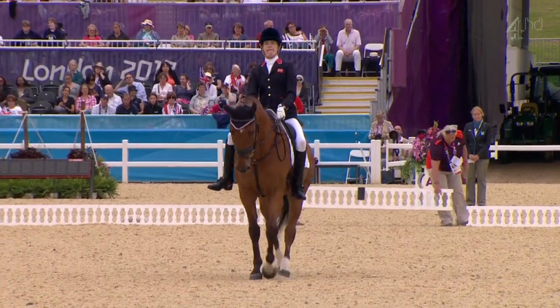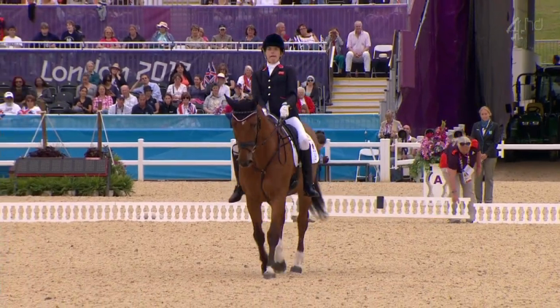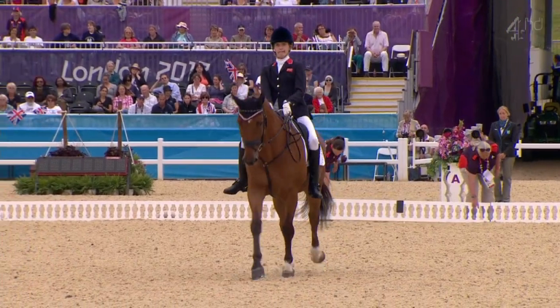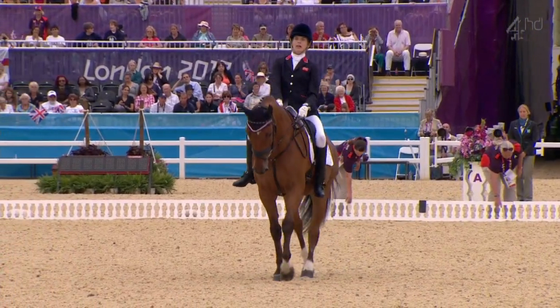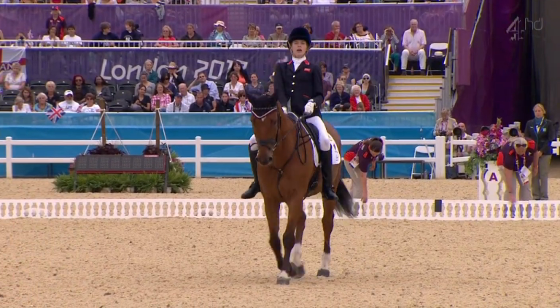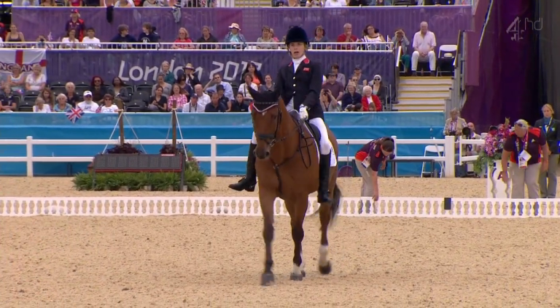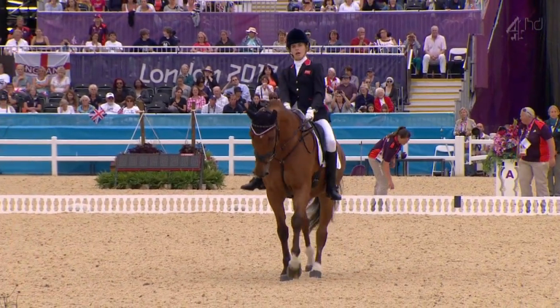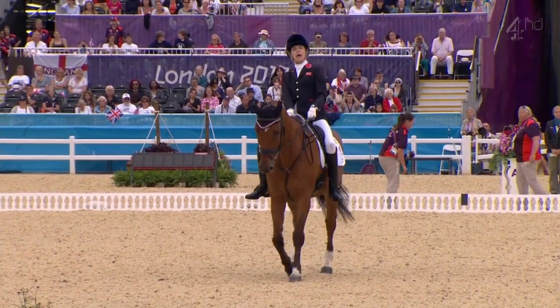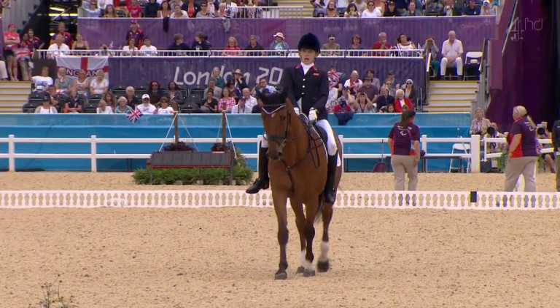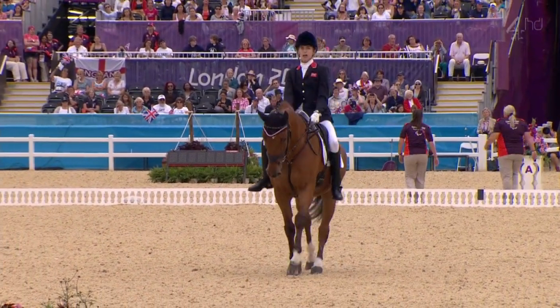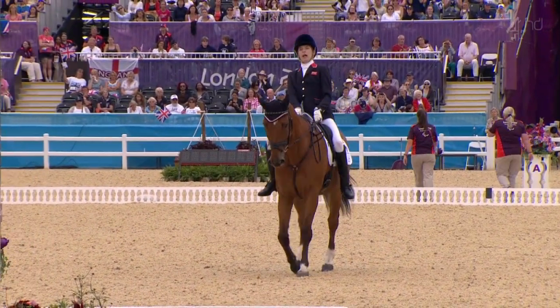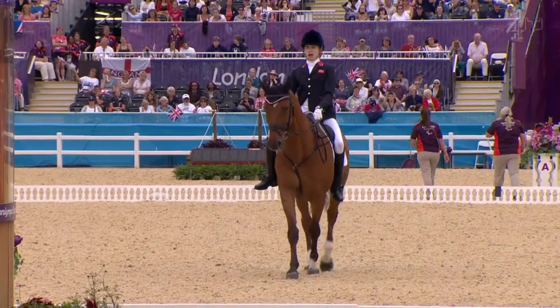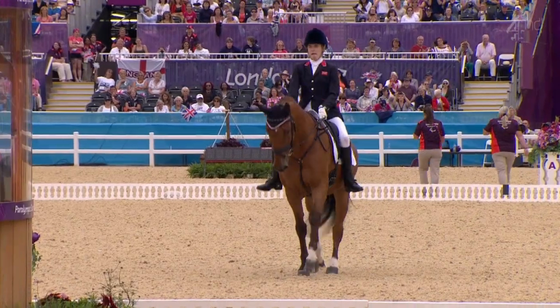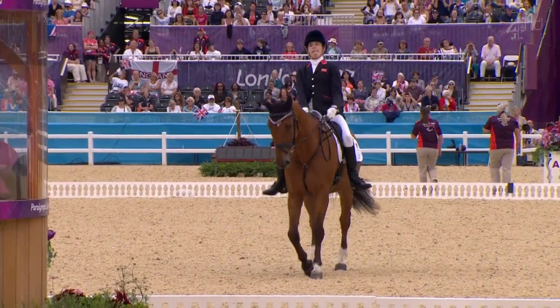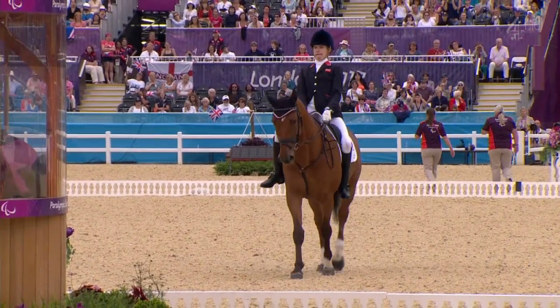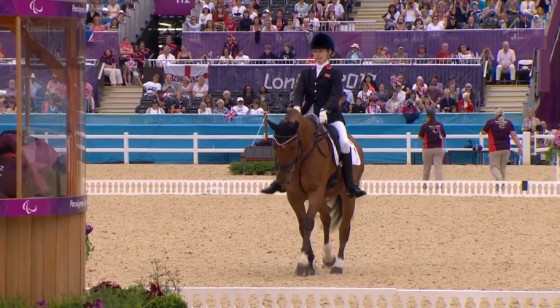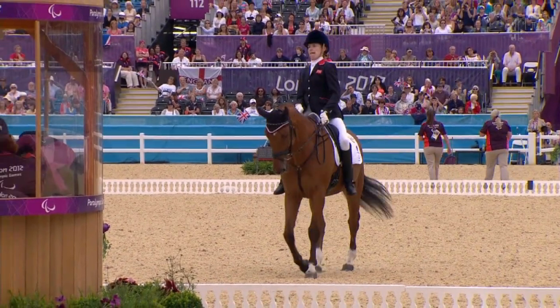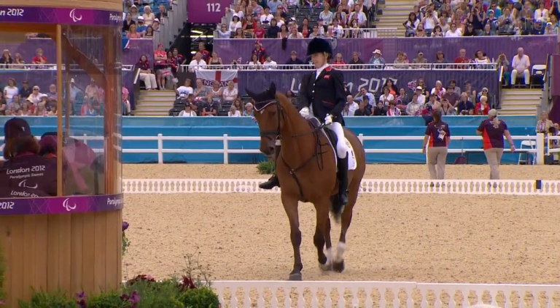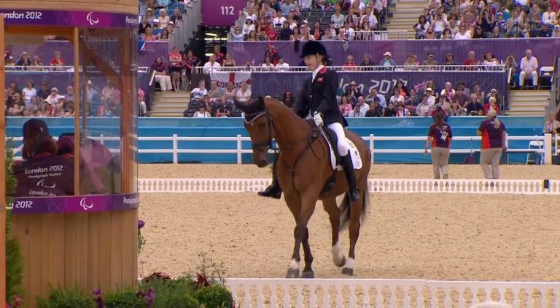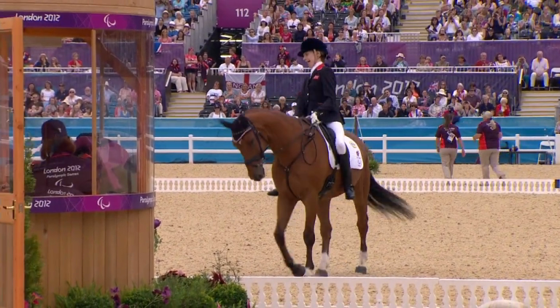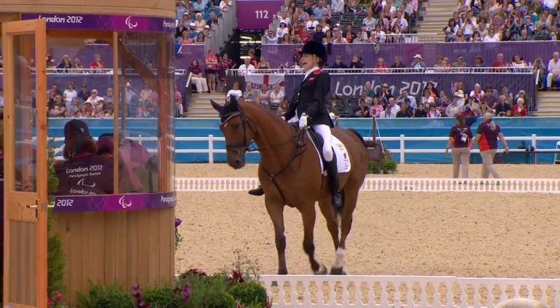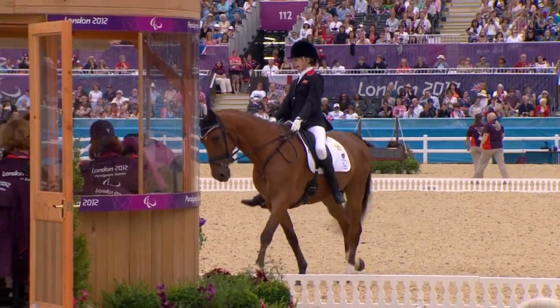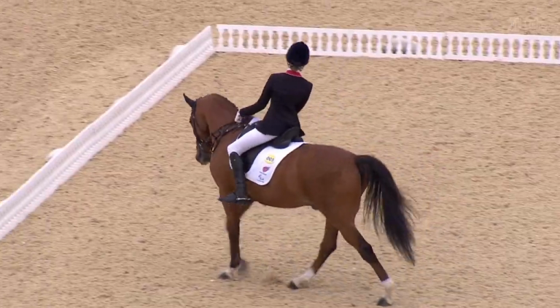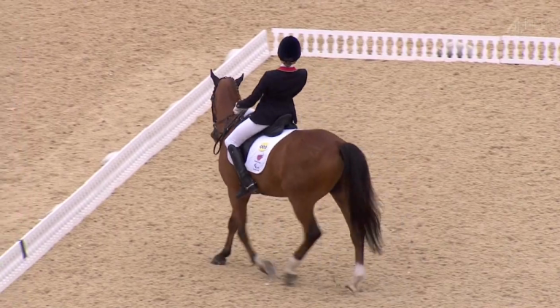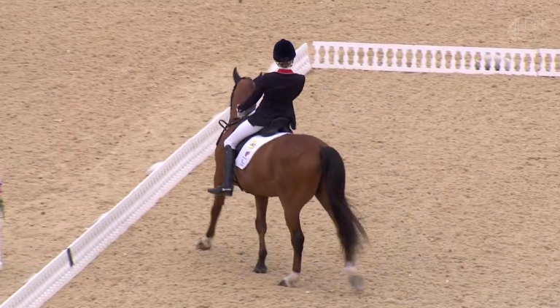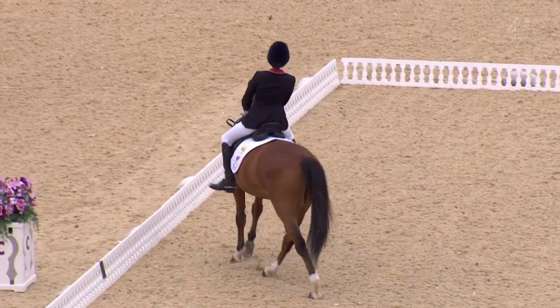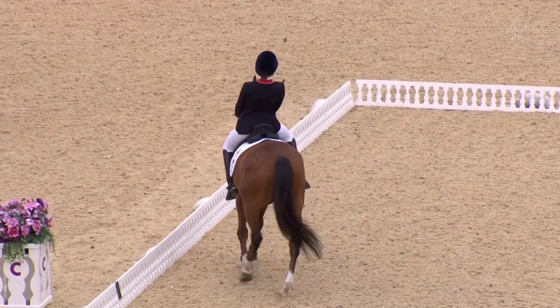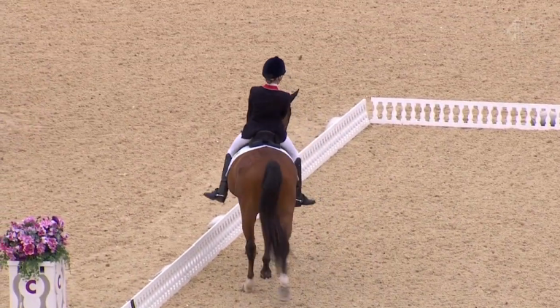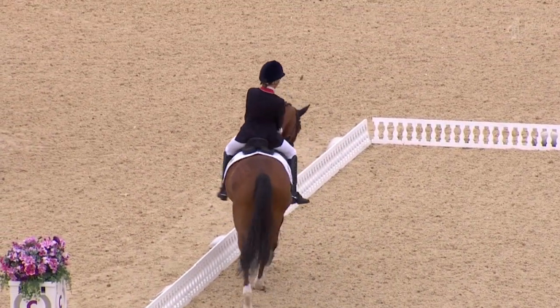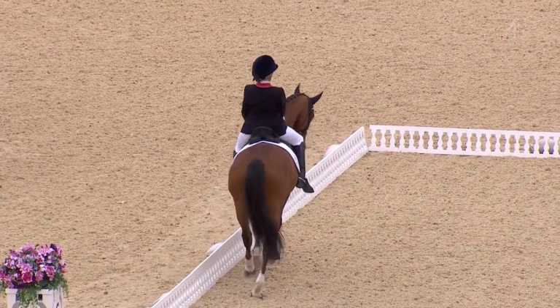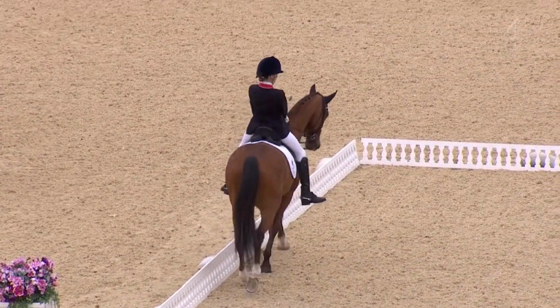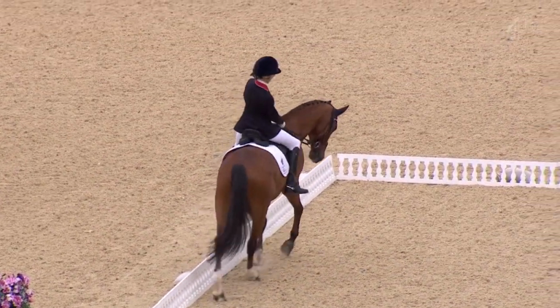This is a new freestyle that Sophie's riding, which was composed especially for London 2012, and it's quite quirky in places for a grade 1a.